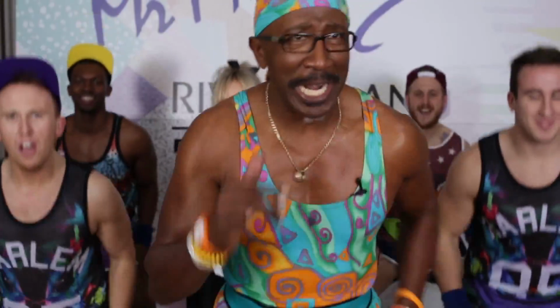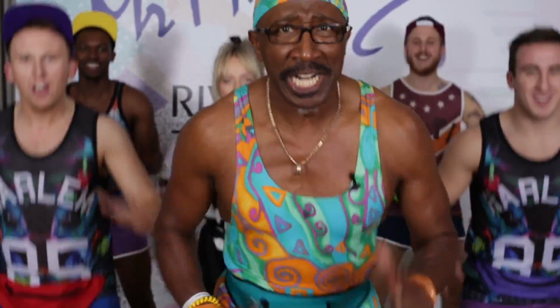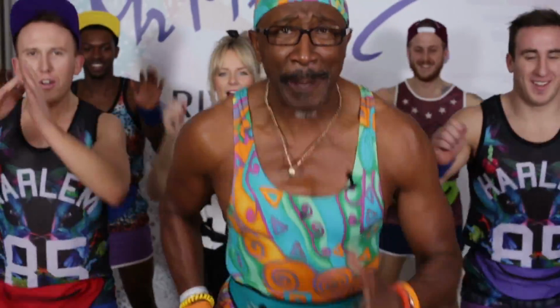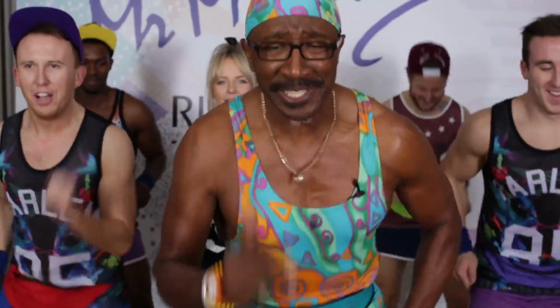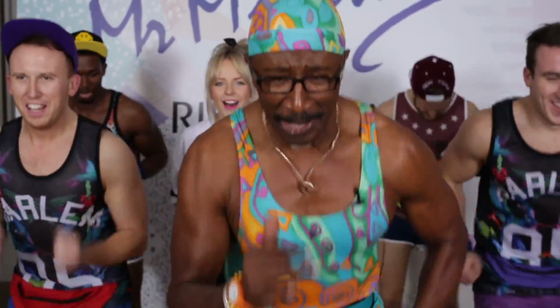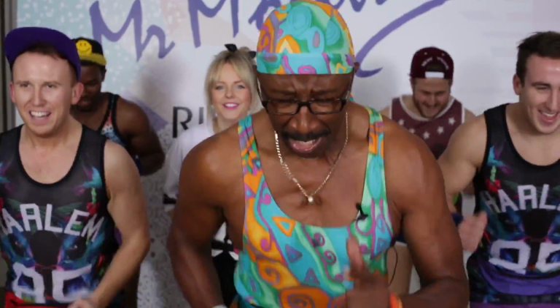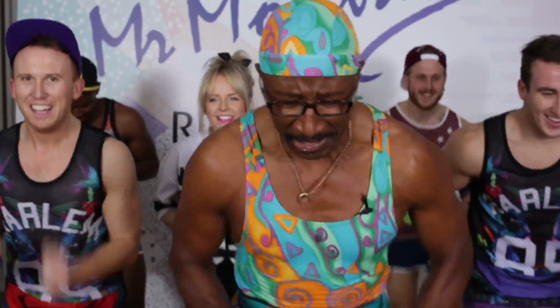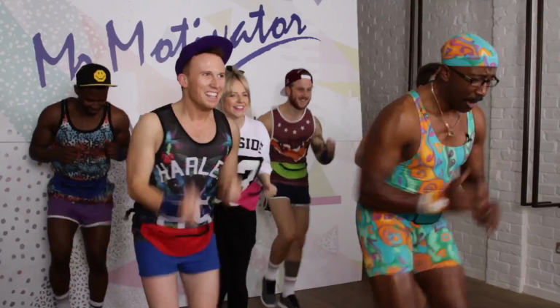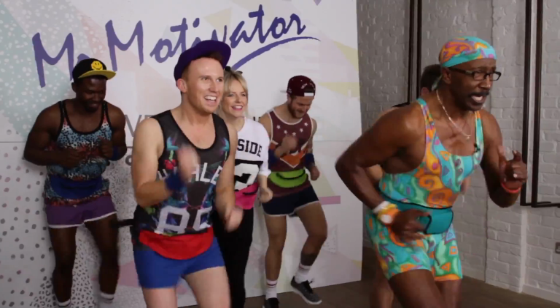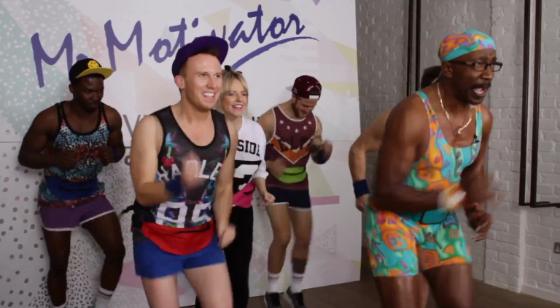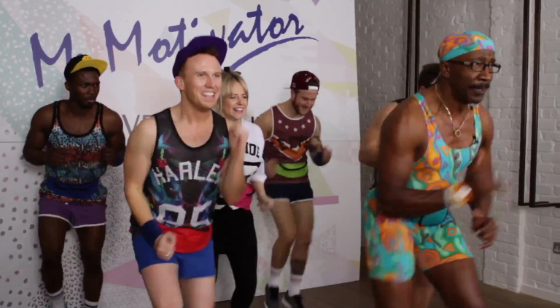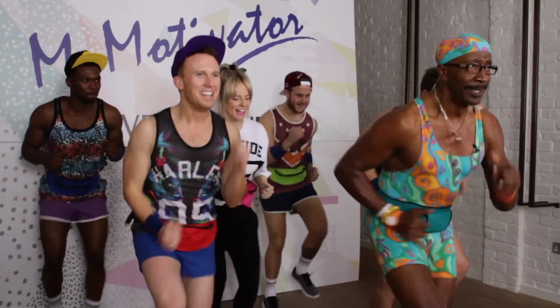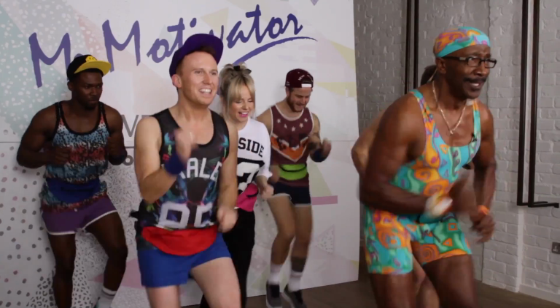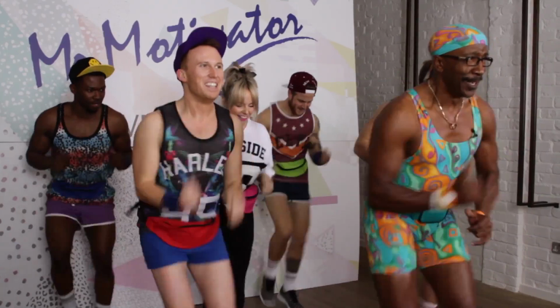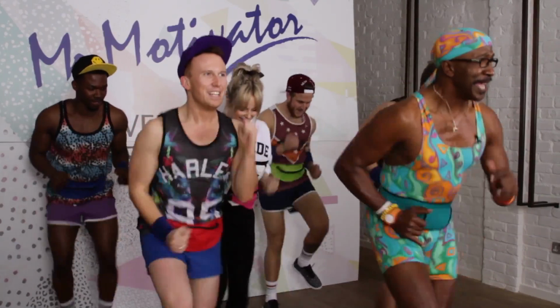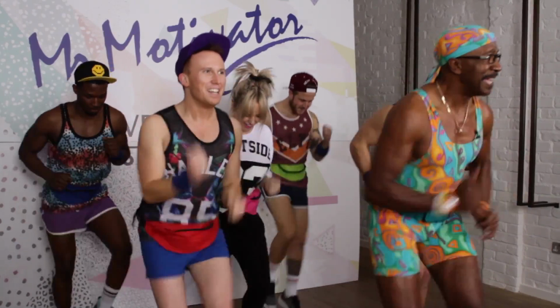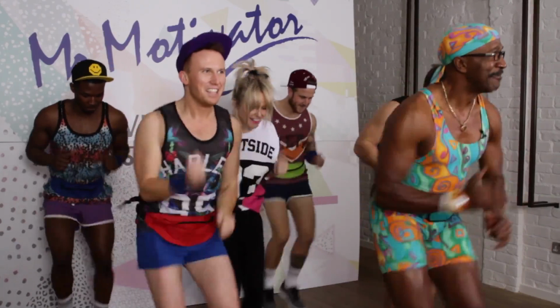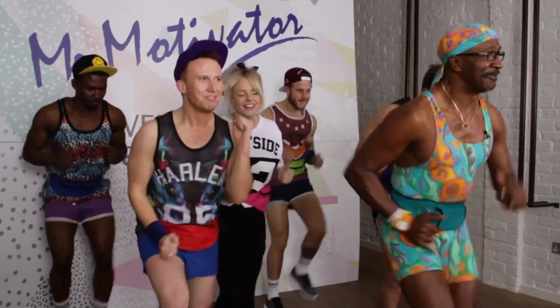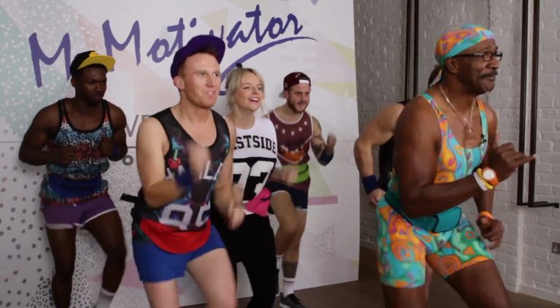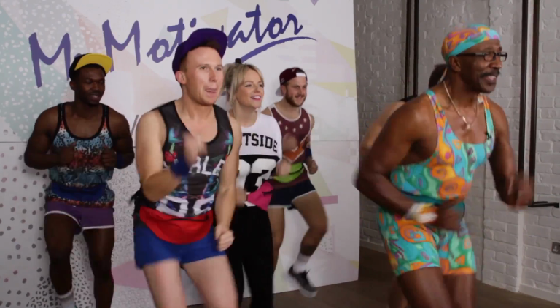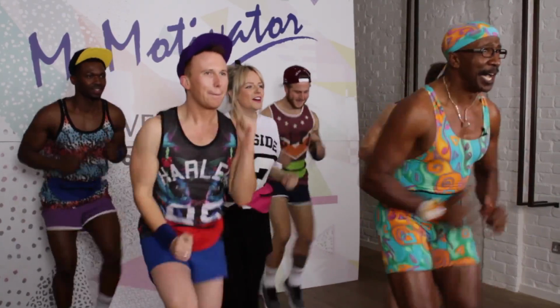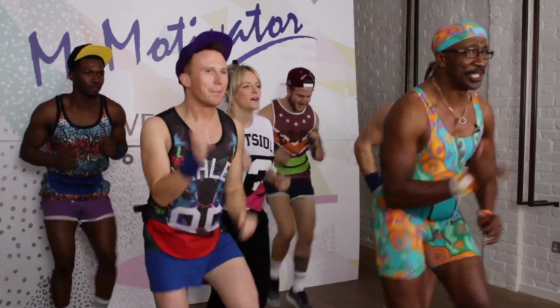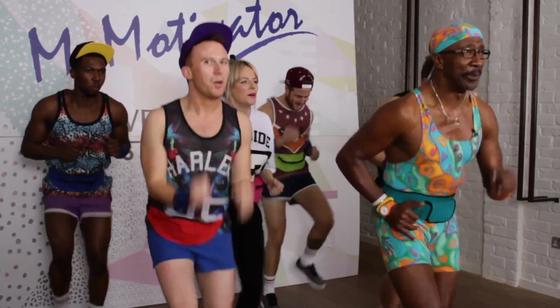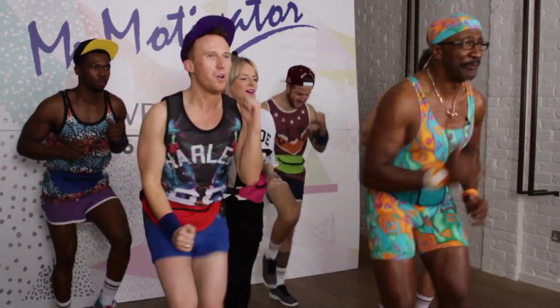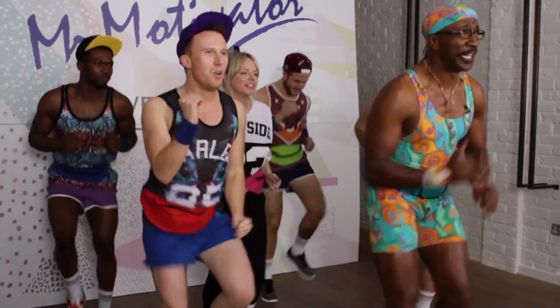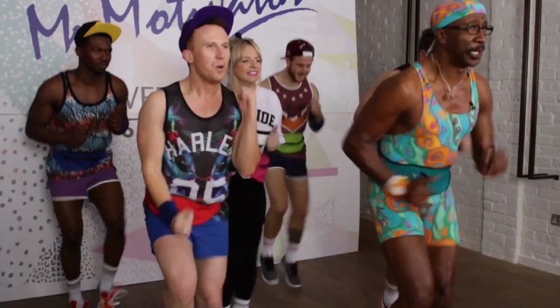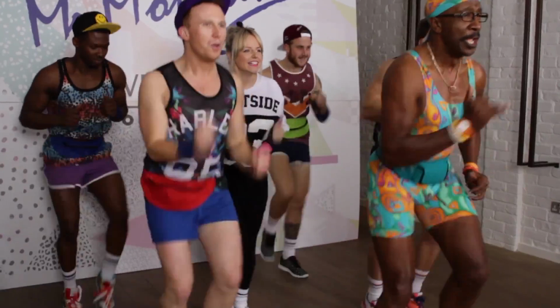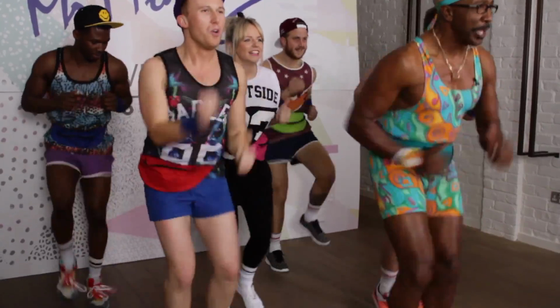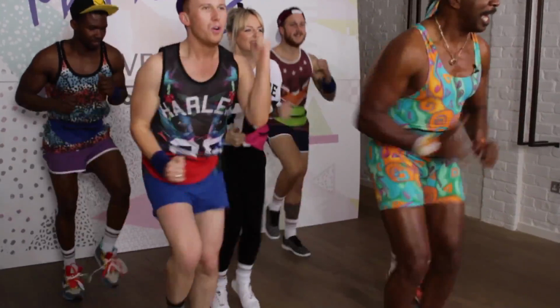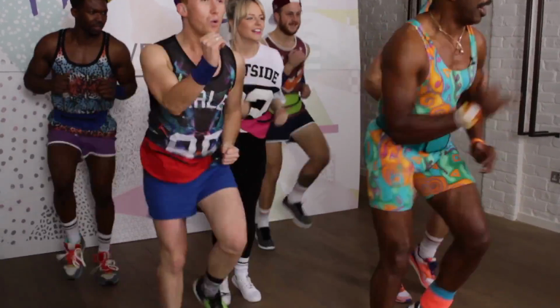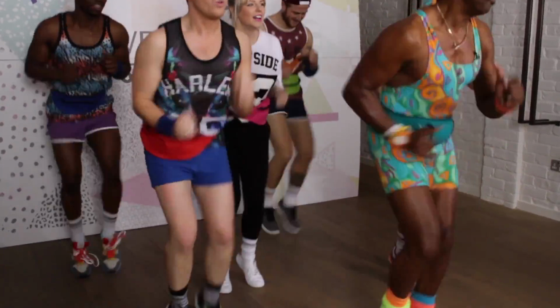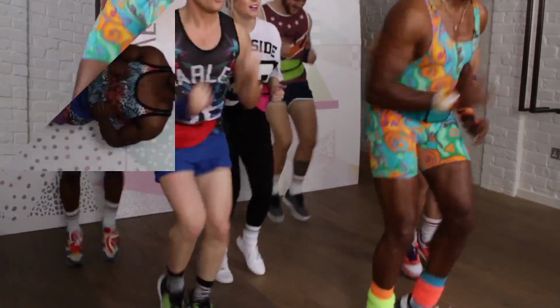Running on the spot. Let's go, let's go, let's go. Knees up. Oh yeah. The heart rate is going. It feels good. We are on the way. Ready?